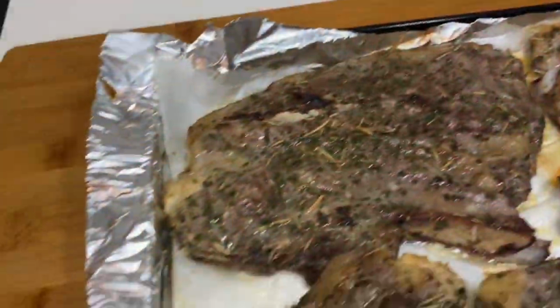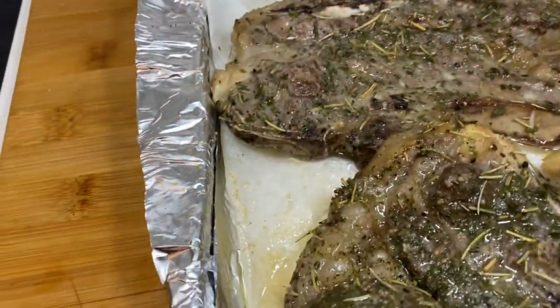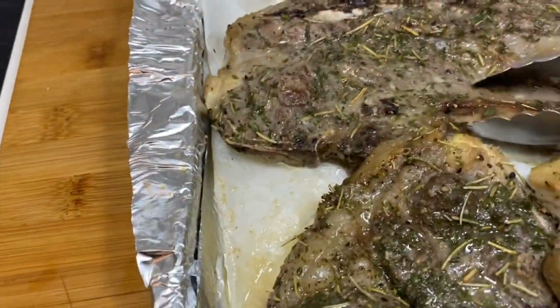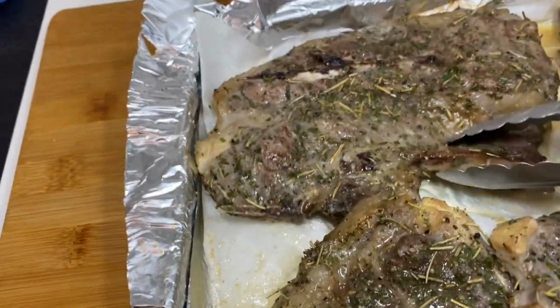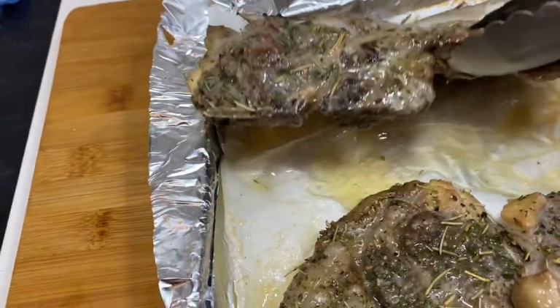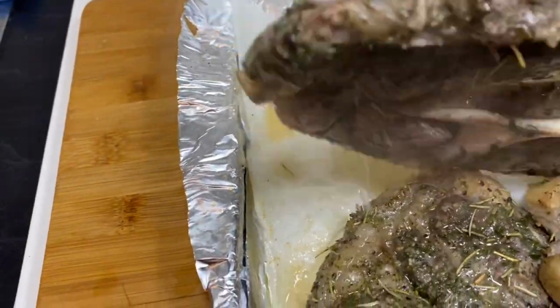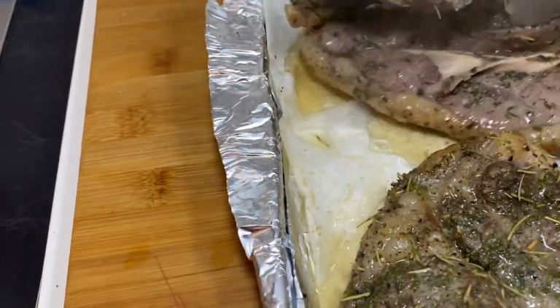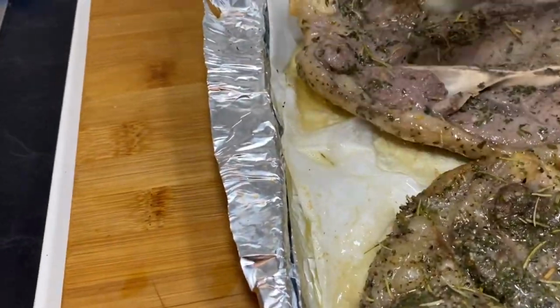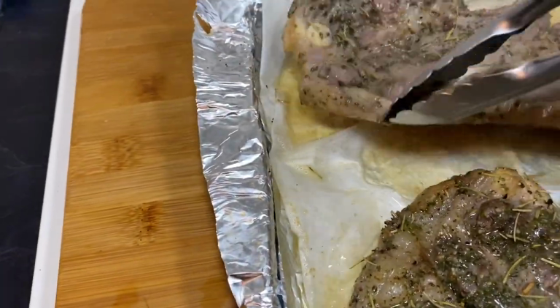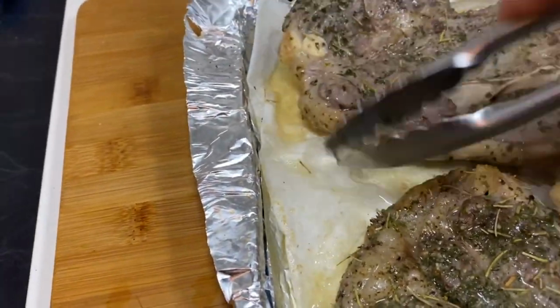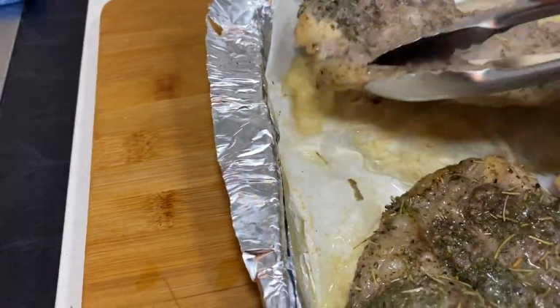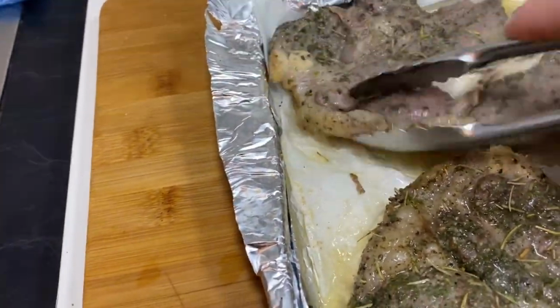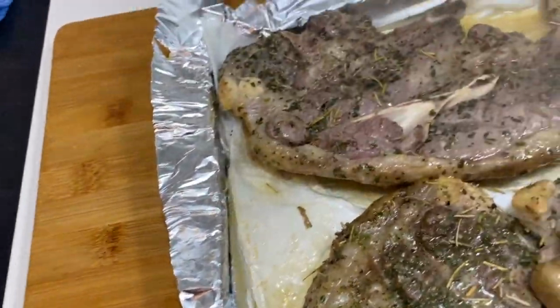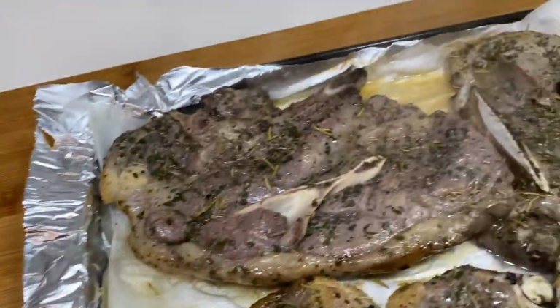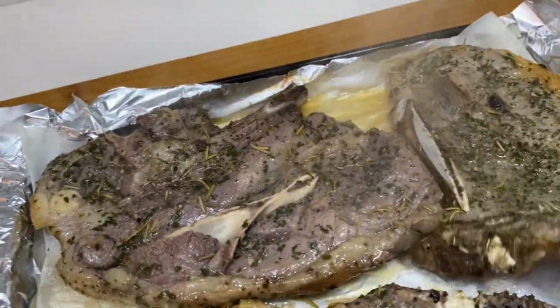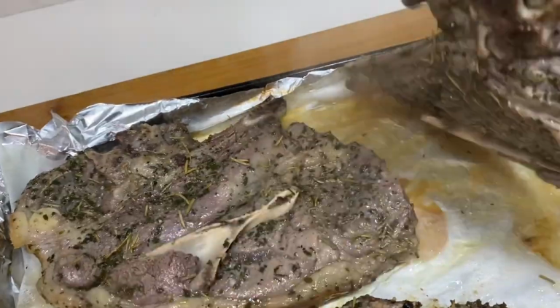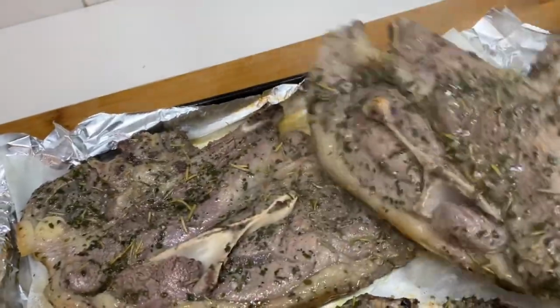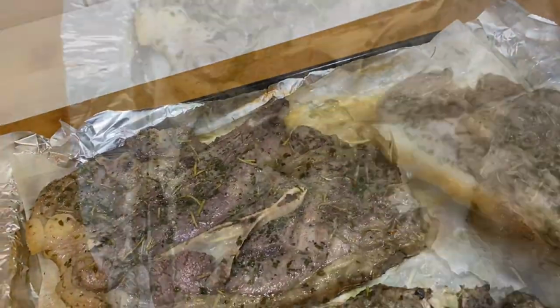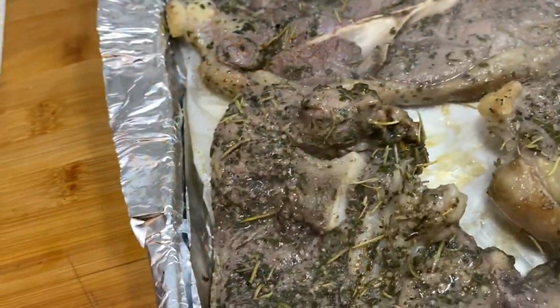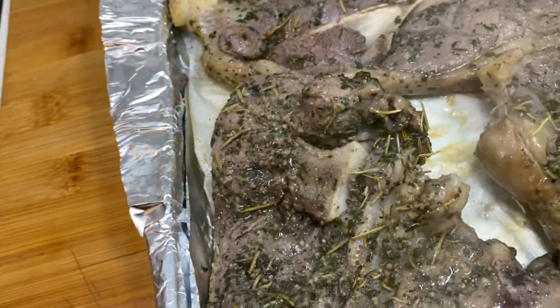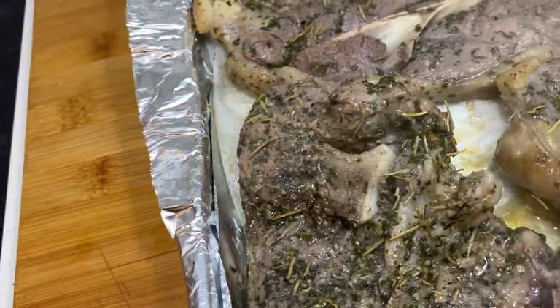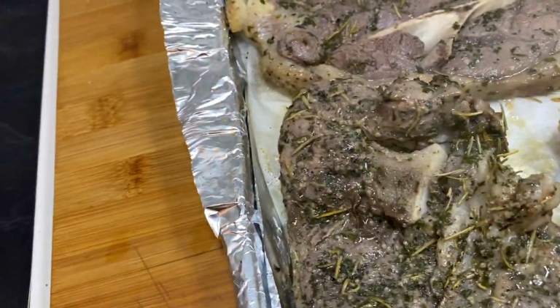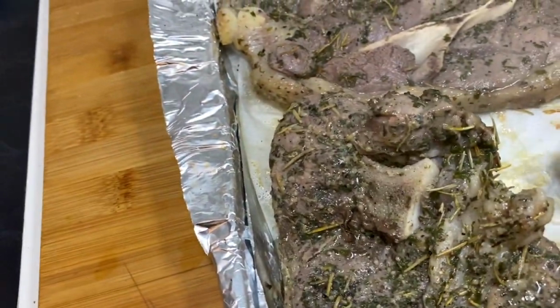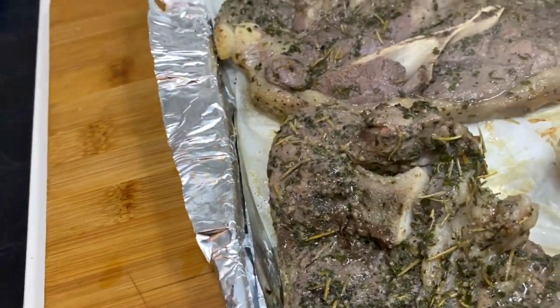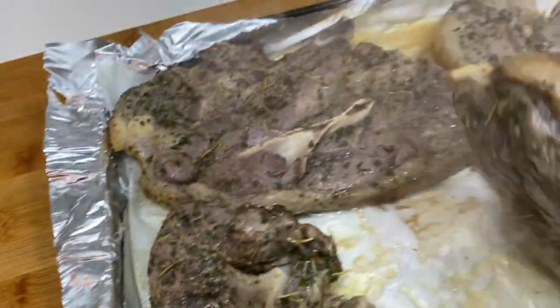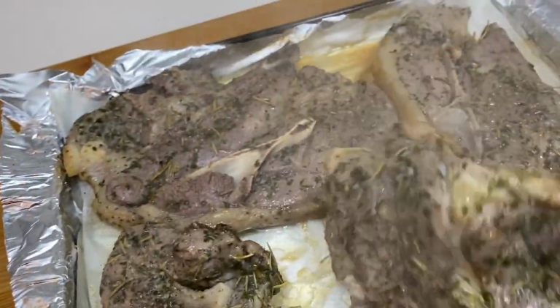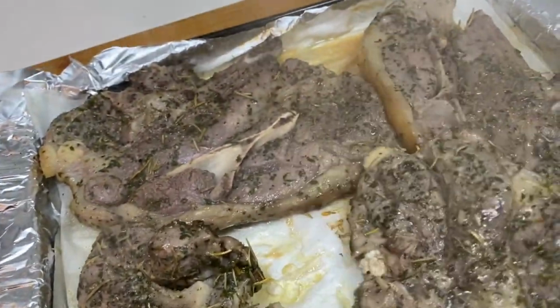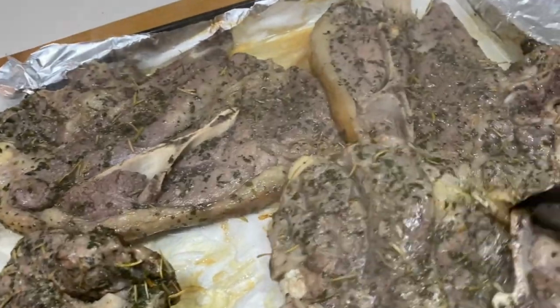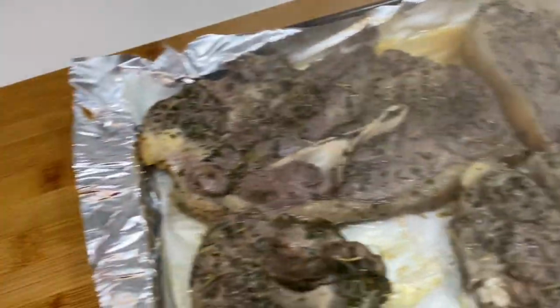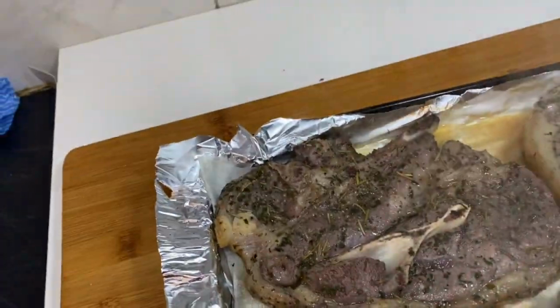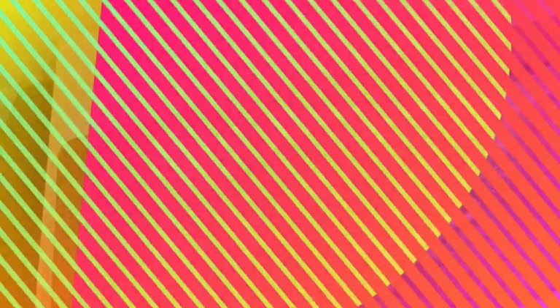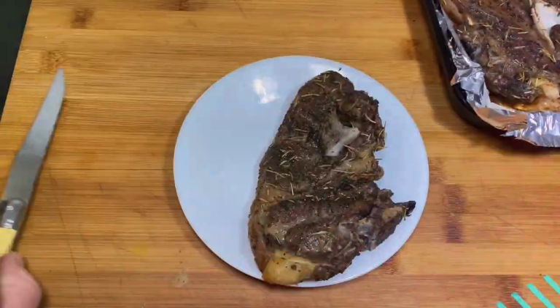Righto, folks, just taking these lamb chops out of the oven — have a look at them. And they're not anywhere near ready, folks. This is a bit difficult to do one-handed, but I'm trying my best. And we're going to chuck them back in now.